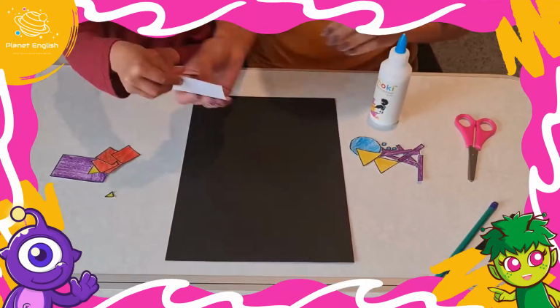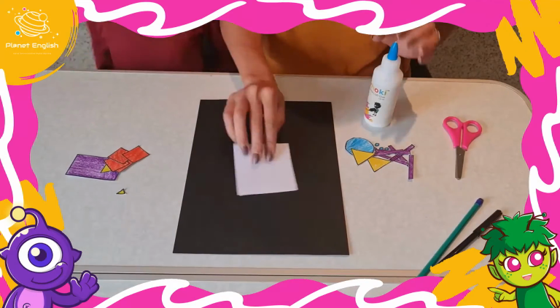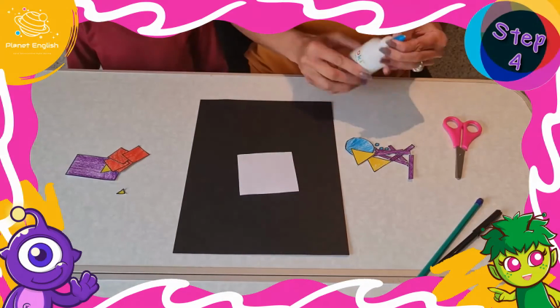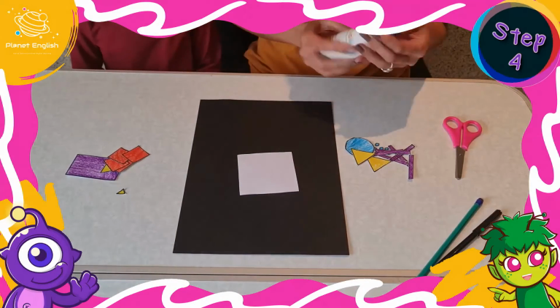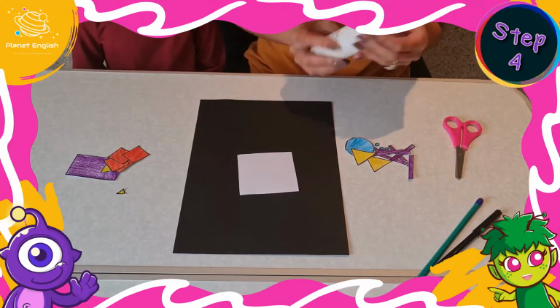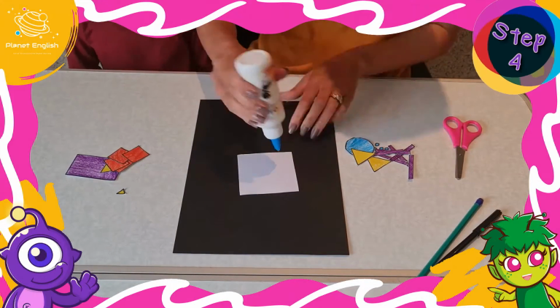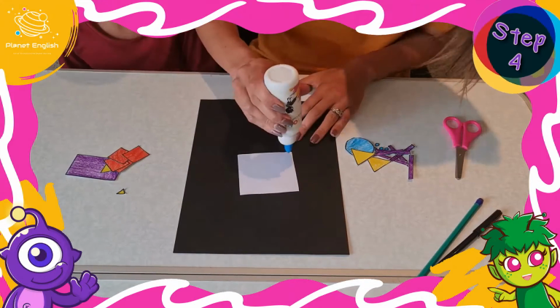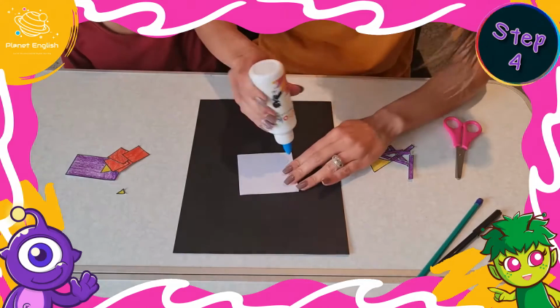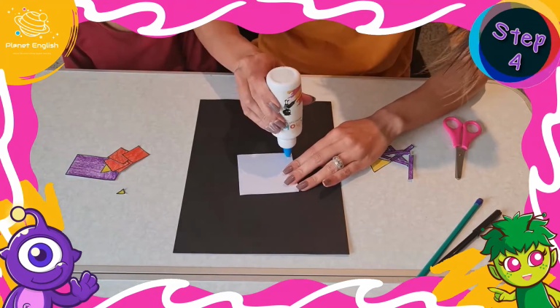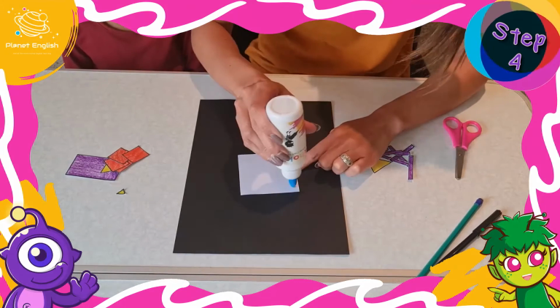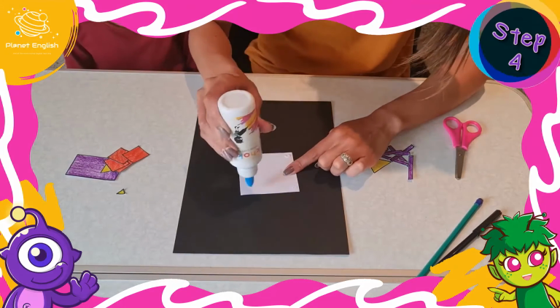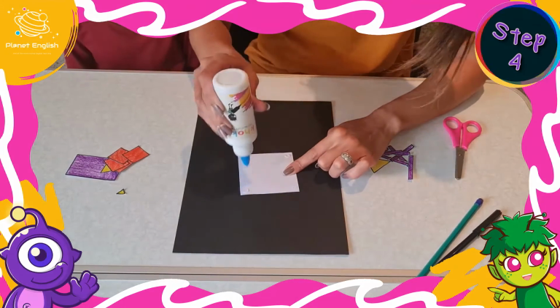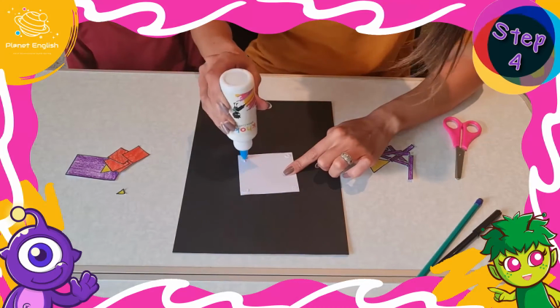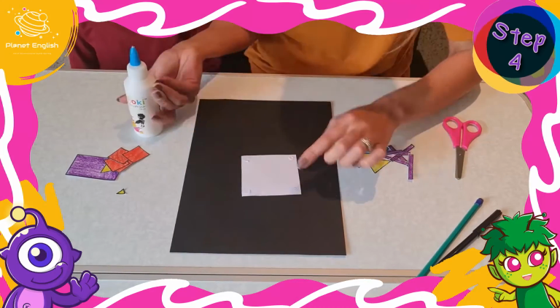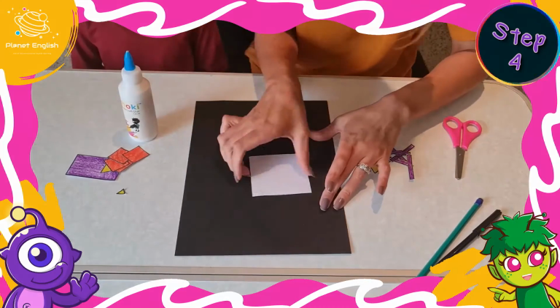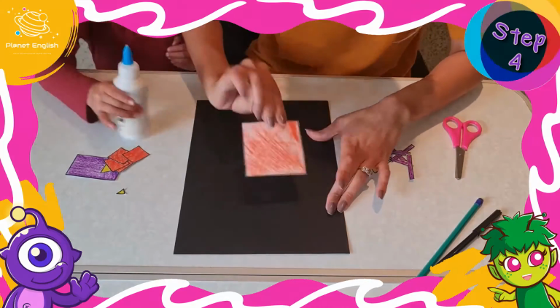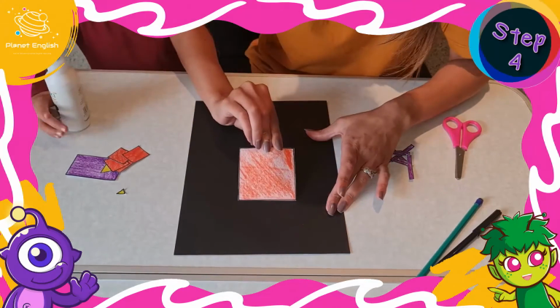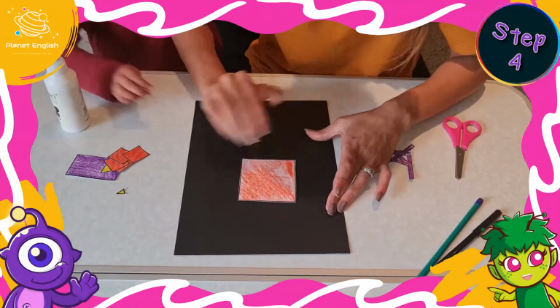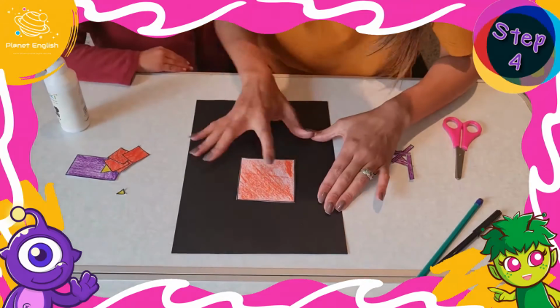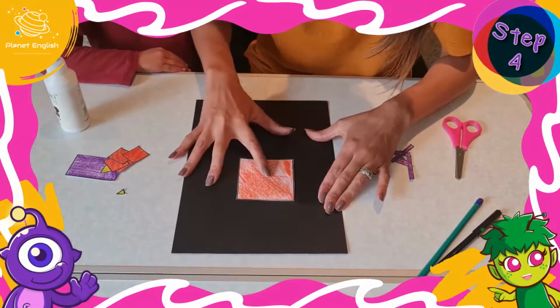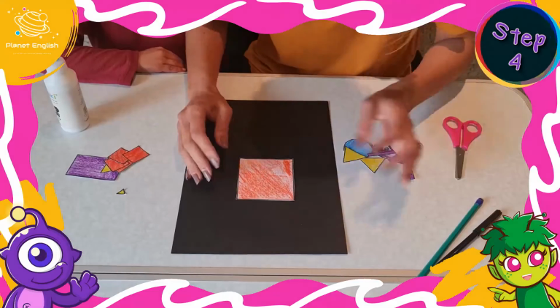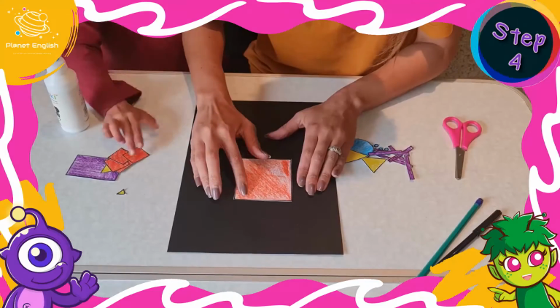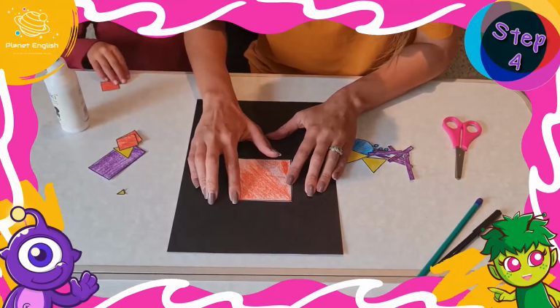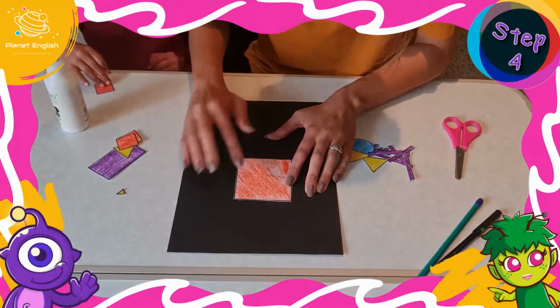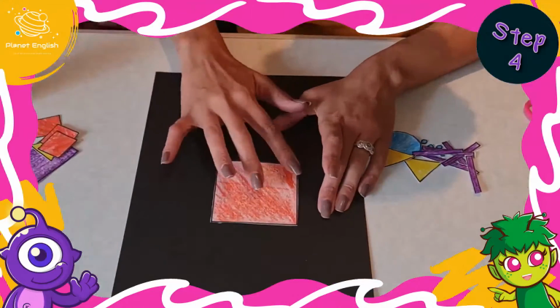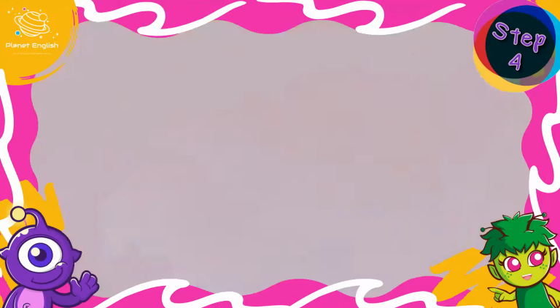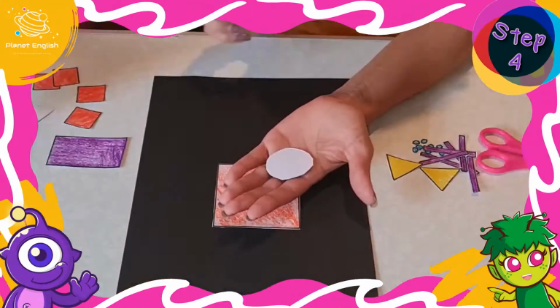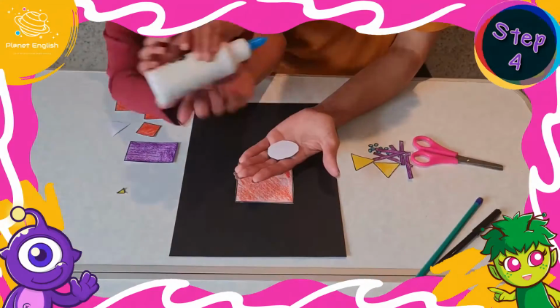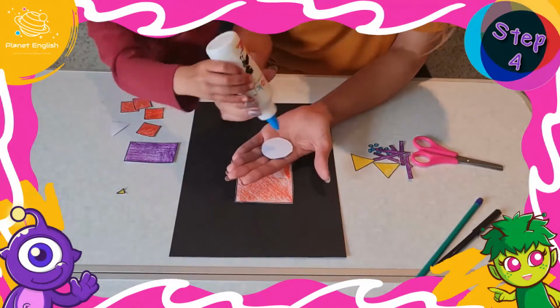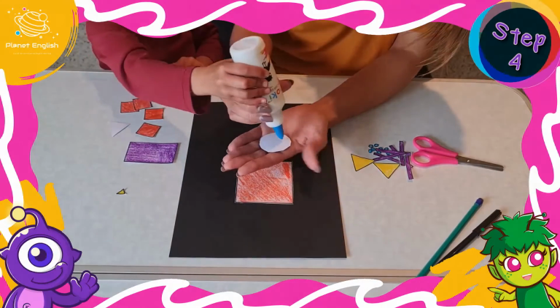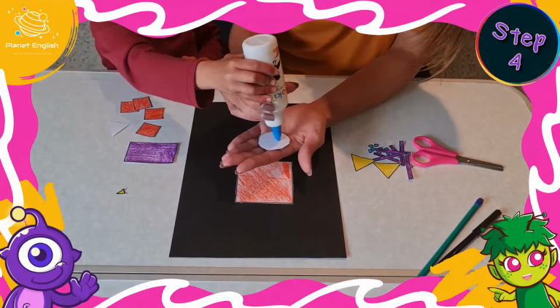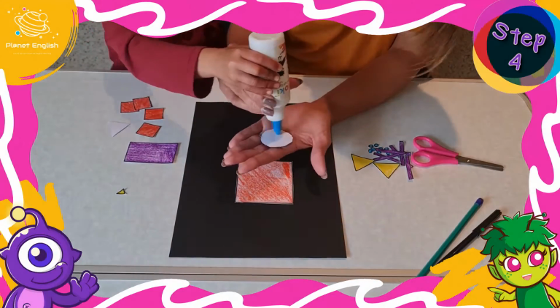Step 4. Time to assemble our robot. Use the different shapes and assemble the robot on the black craft paper using glue or a glue stick.